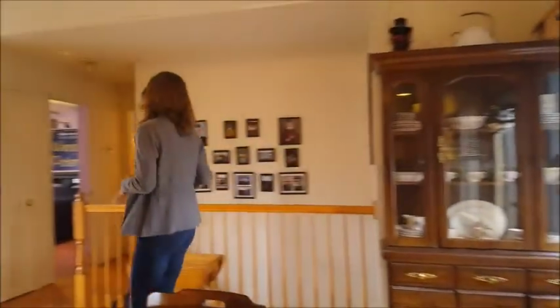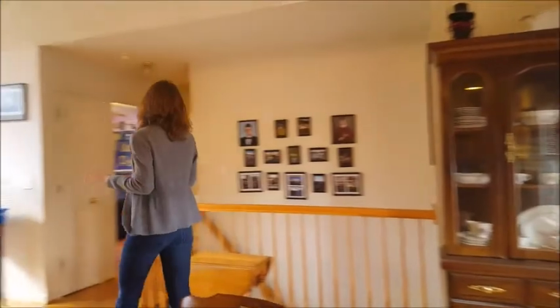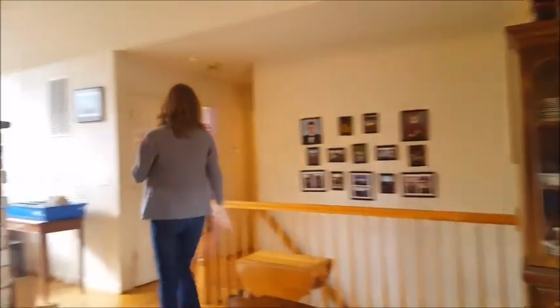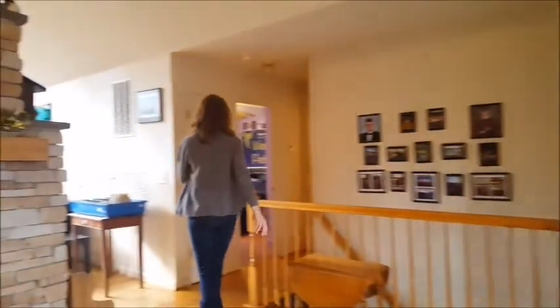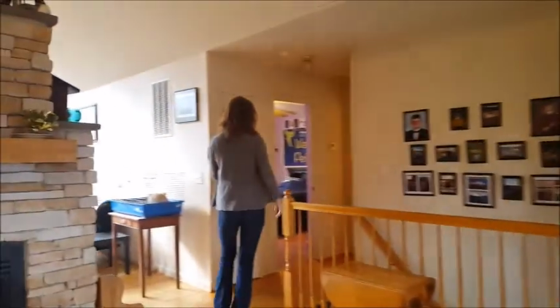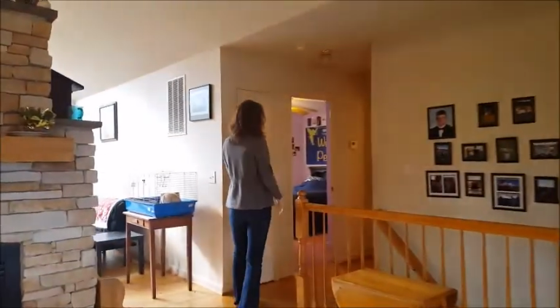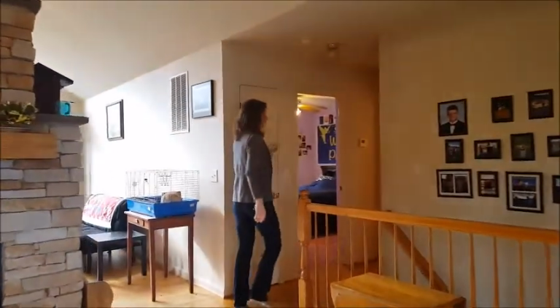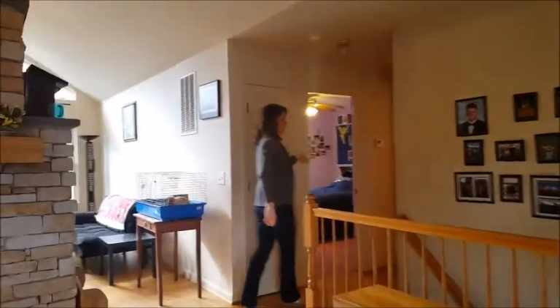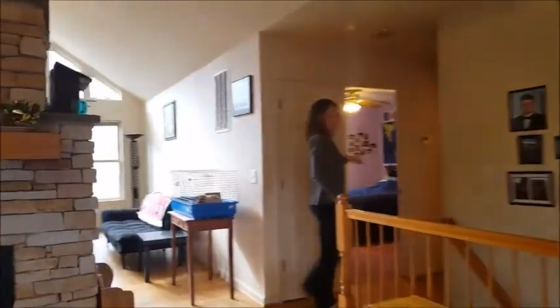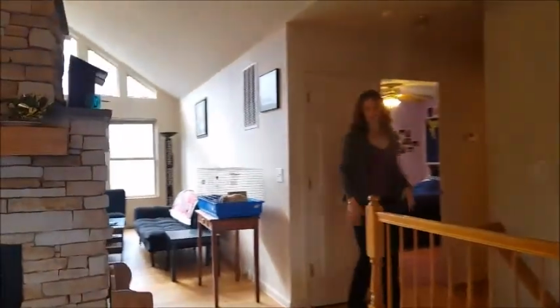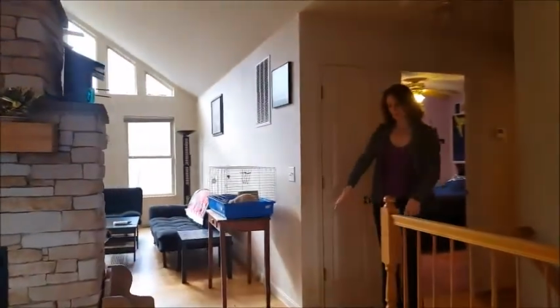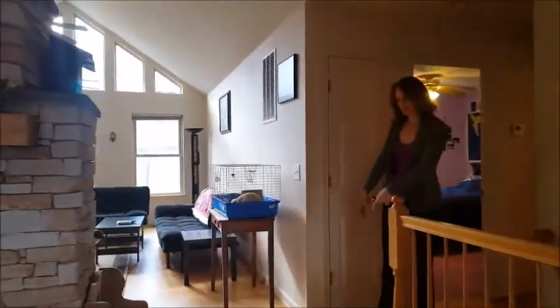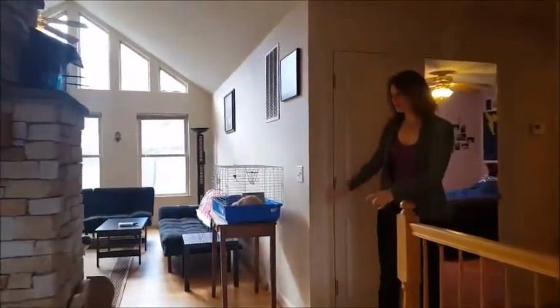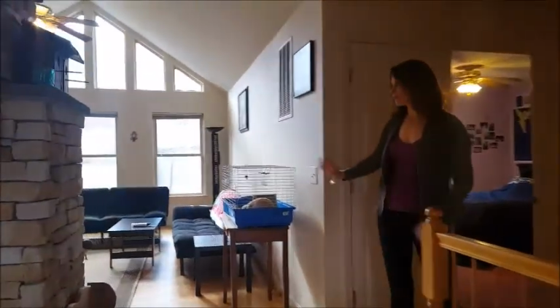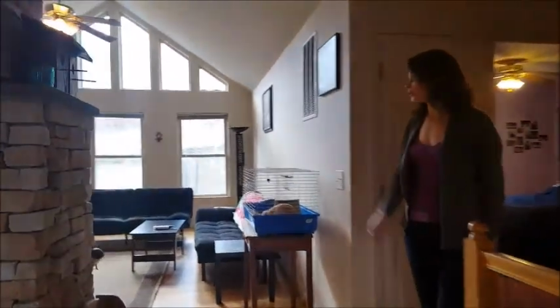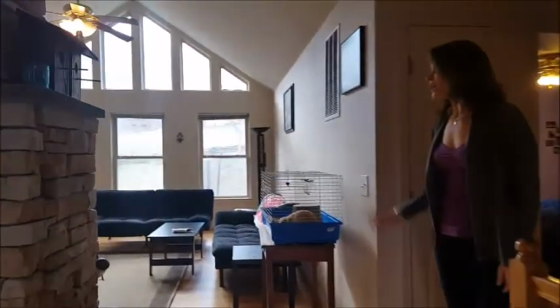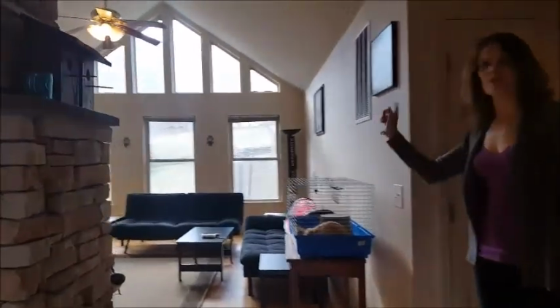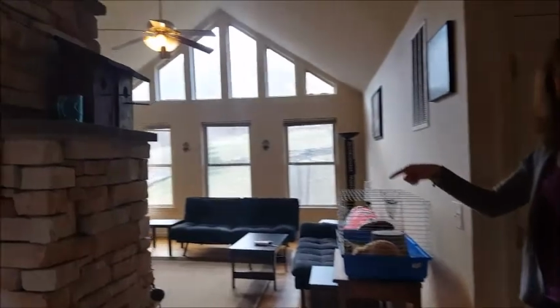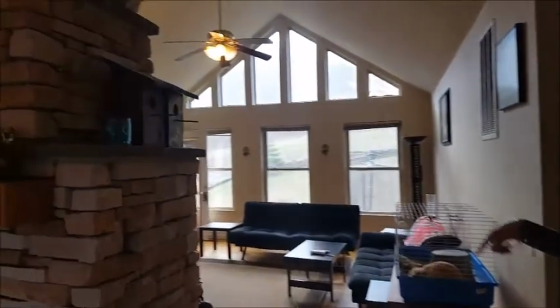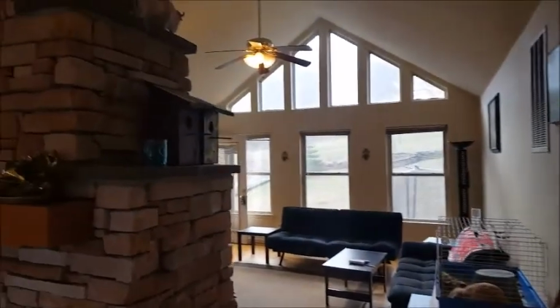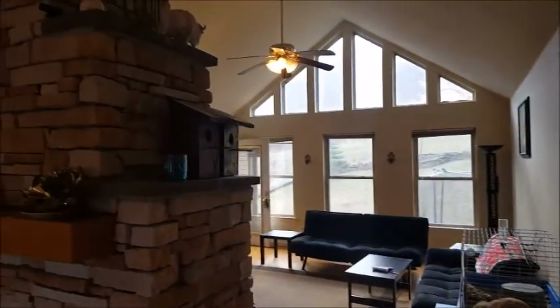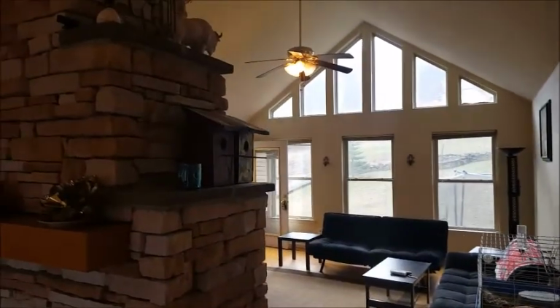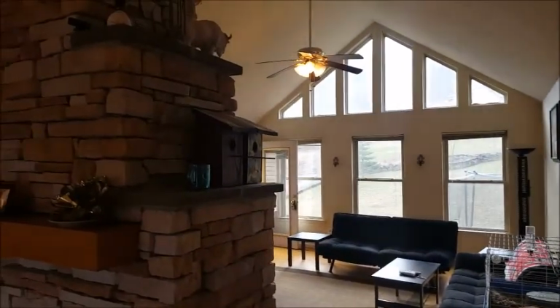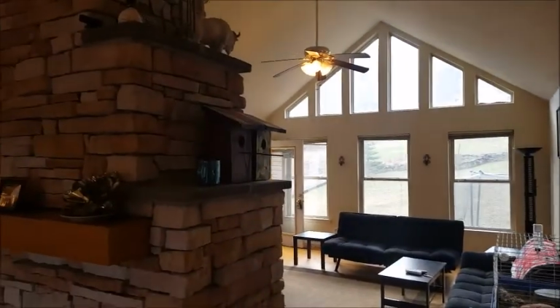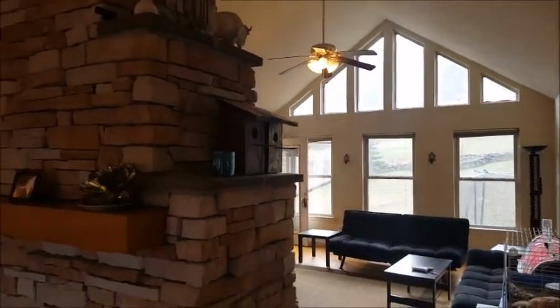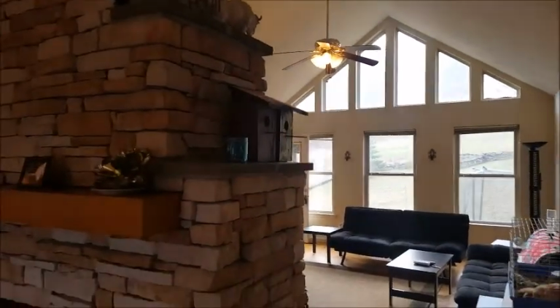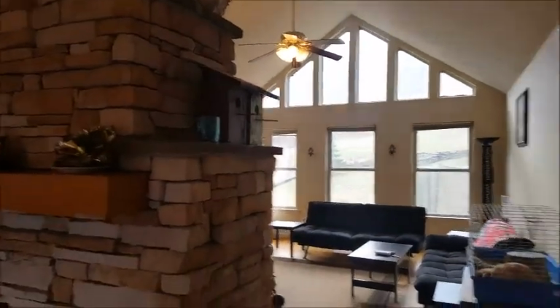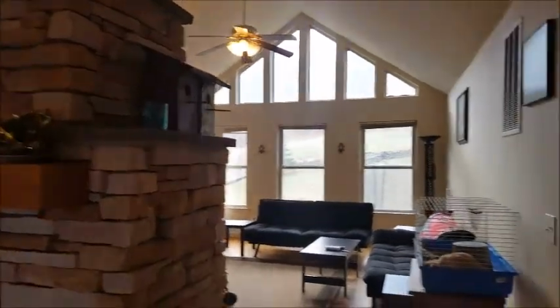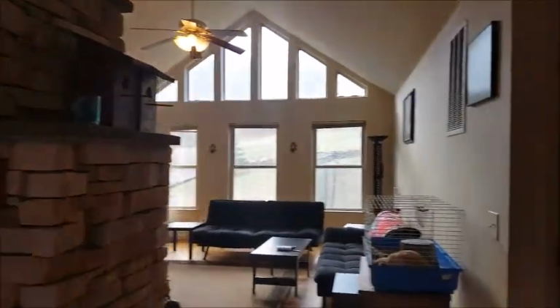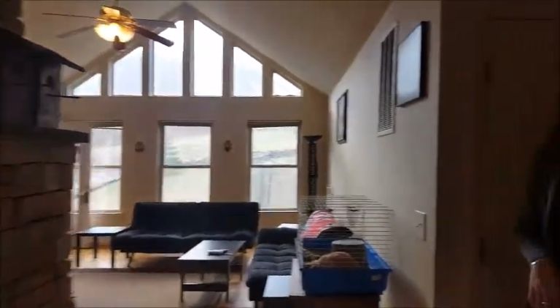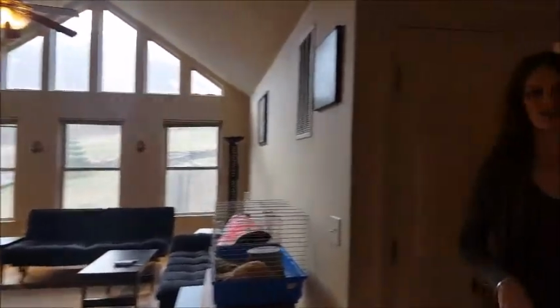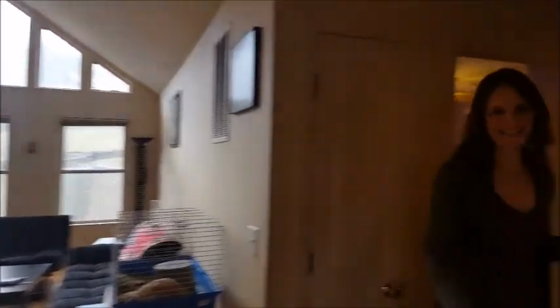As well as a fenced yard. Then here are two bedrooms and a full bathroom. Of course, beautiful hardwood floors. There's a front deck and a rear deck, and we're going to step downstairs and see what downstairs has to offer next.